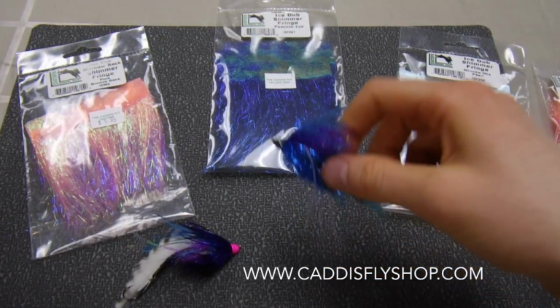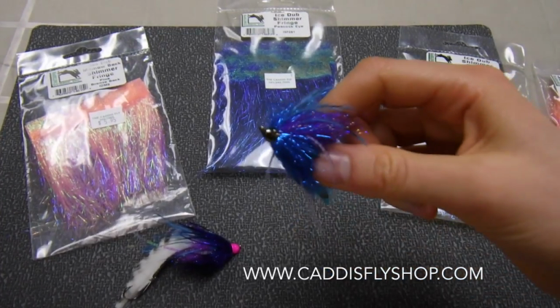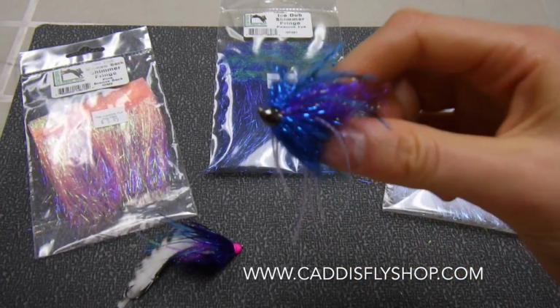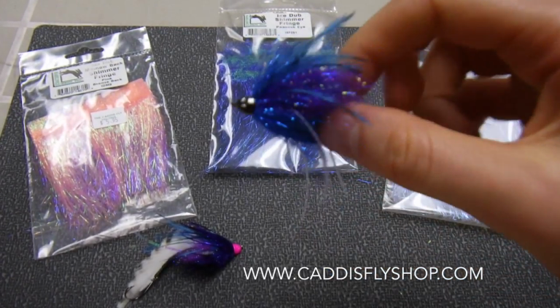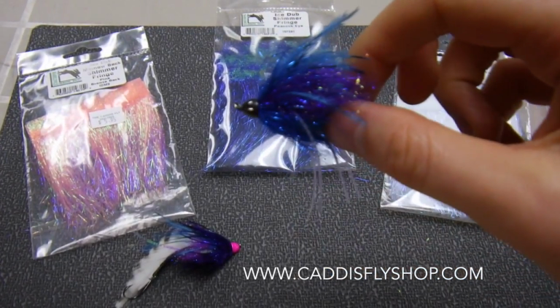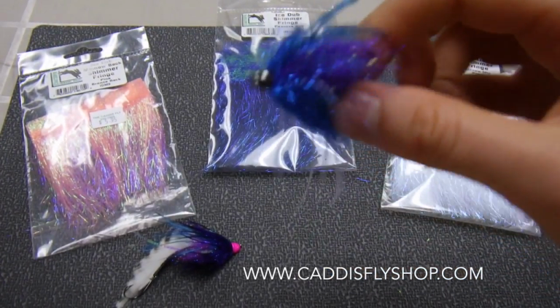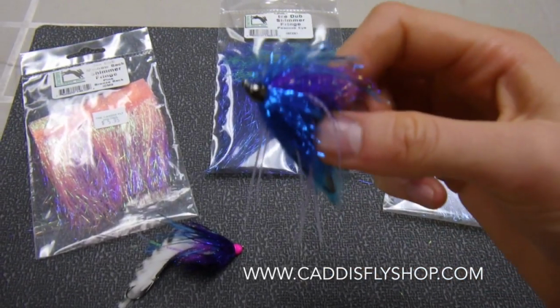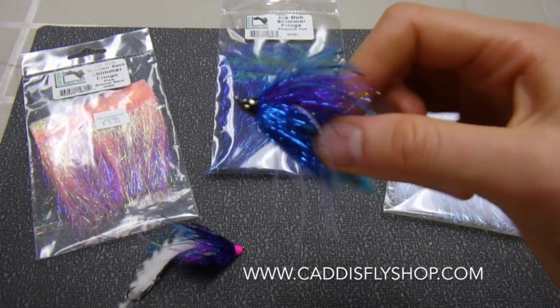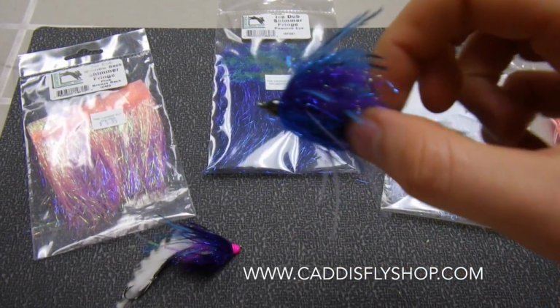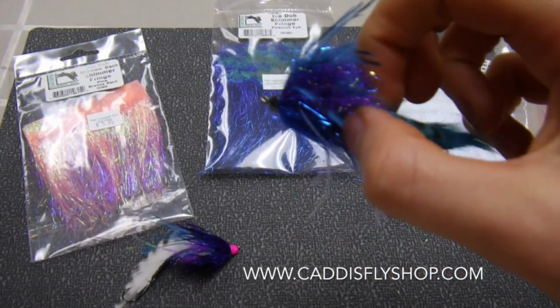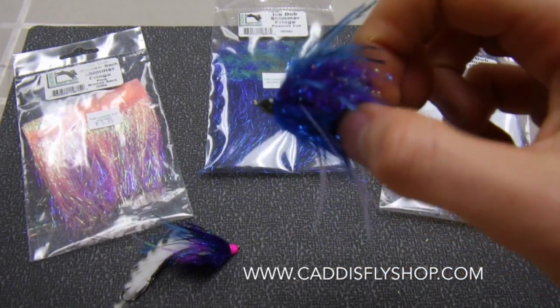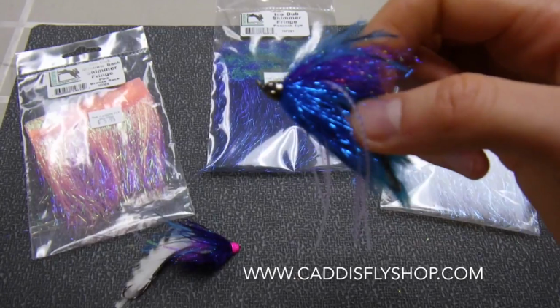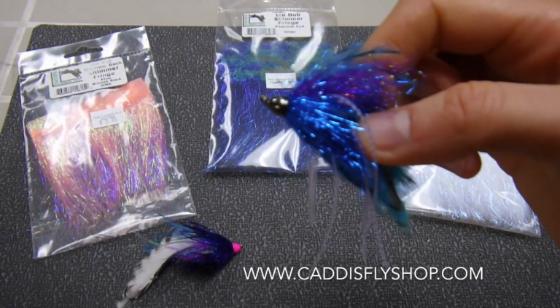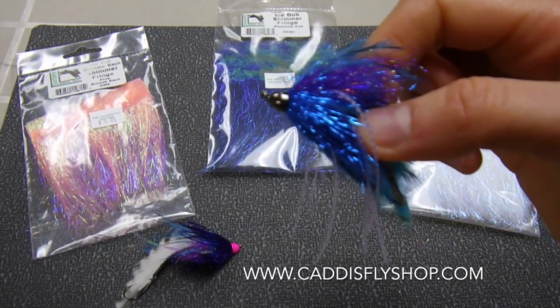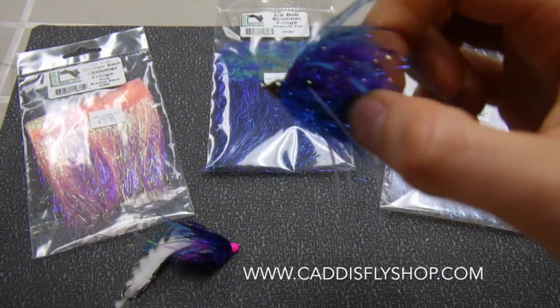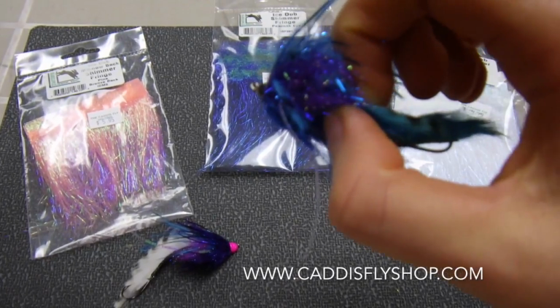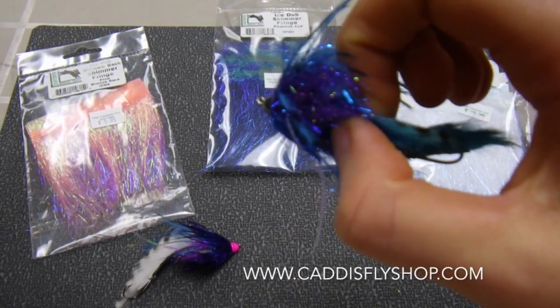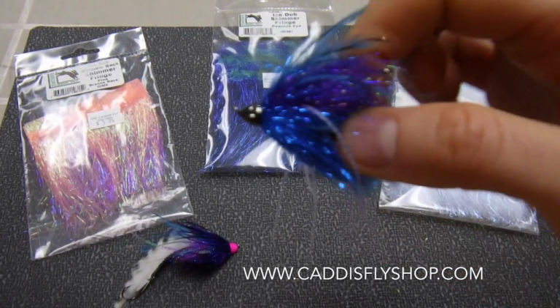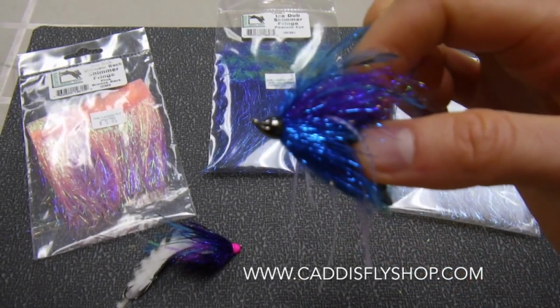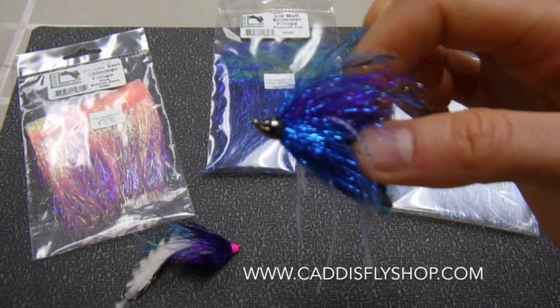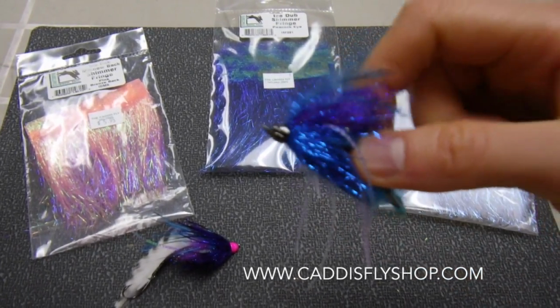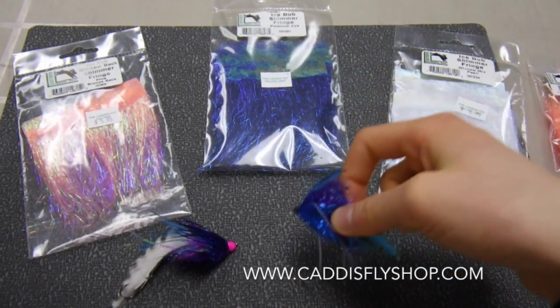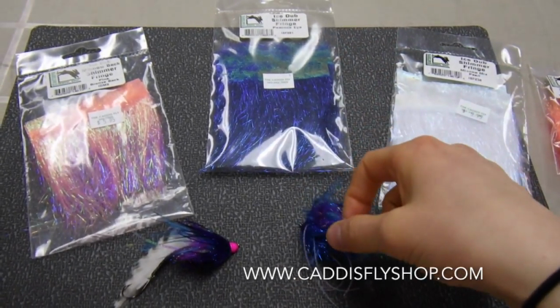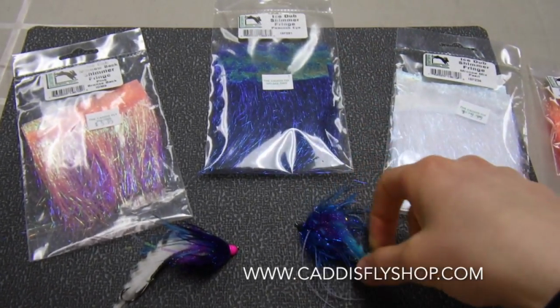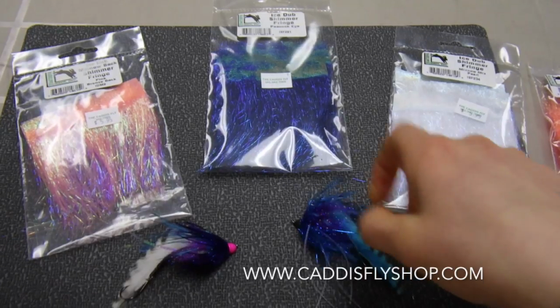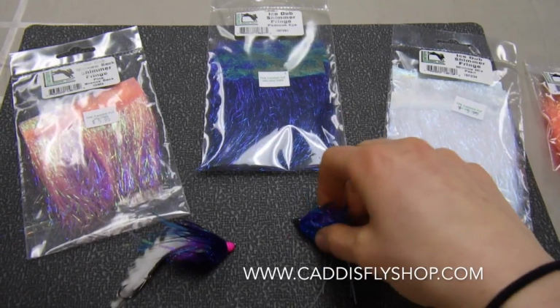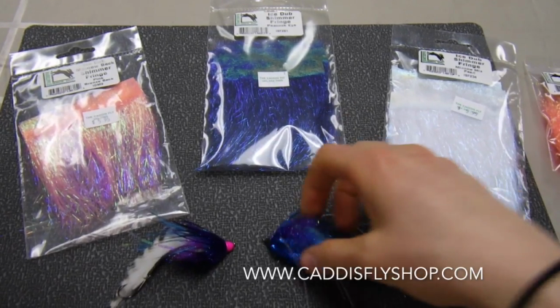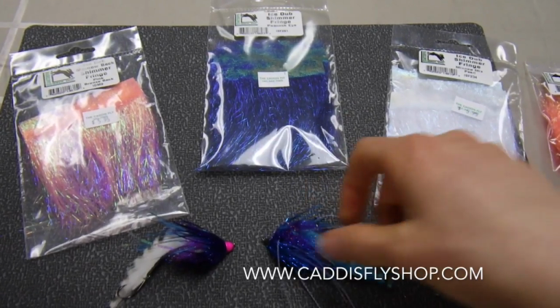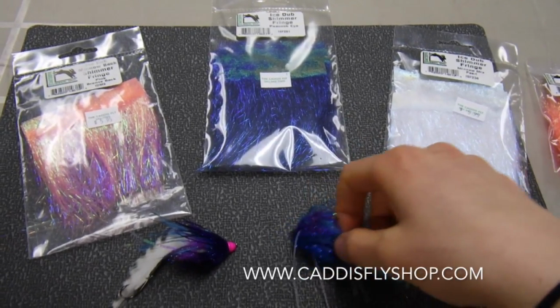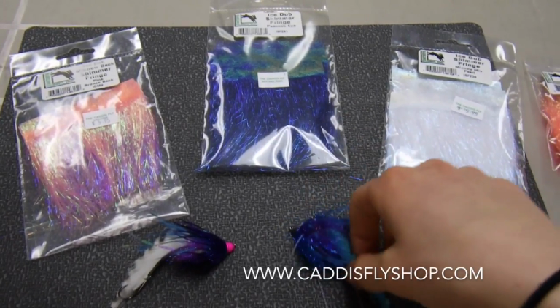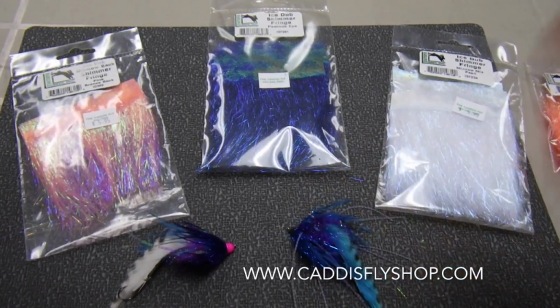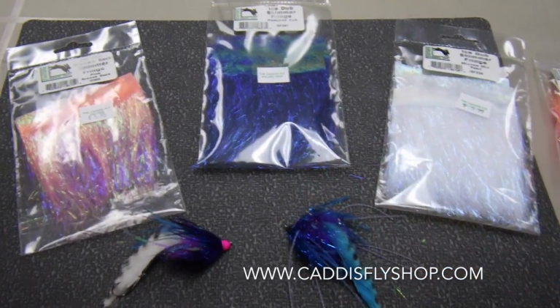also do something like a bait fish imitation by putting some eyes on the front of it. It pairs really well with other products to make buggy bodies. You can even put it with Angel Hair to make that really big streamer pop.